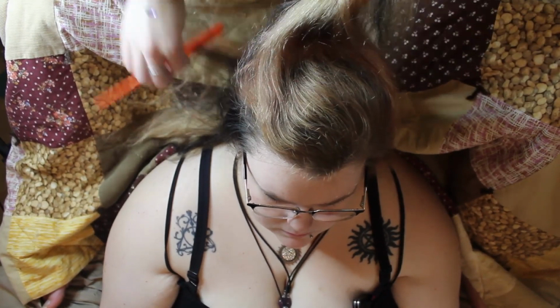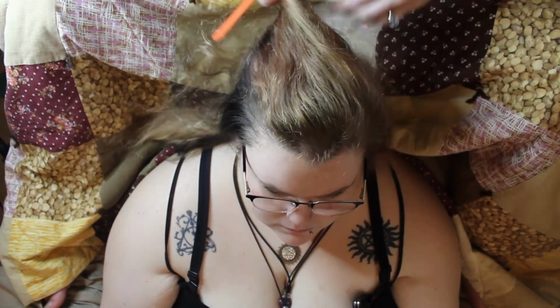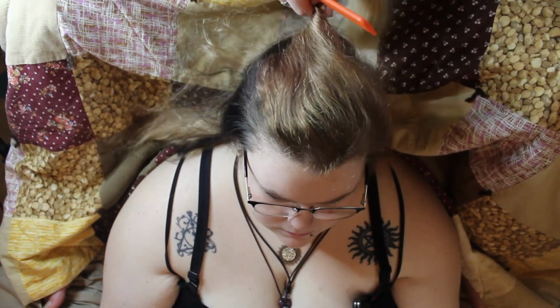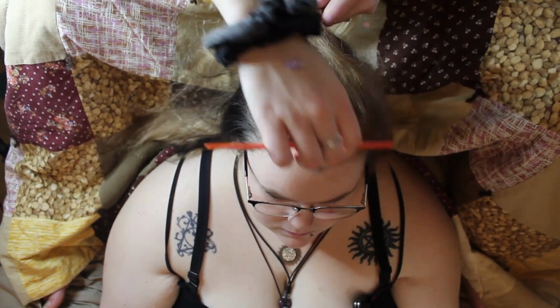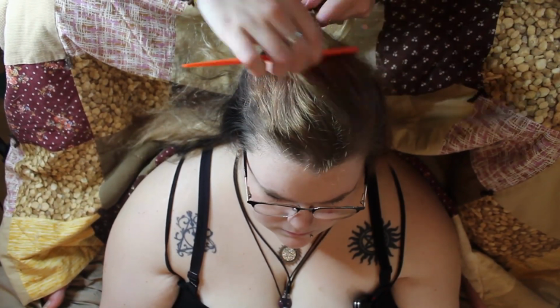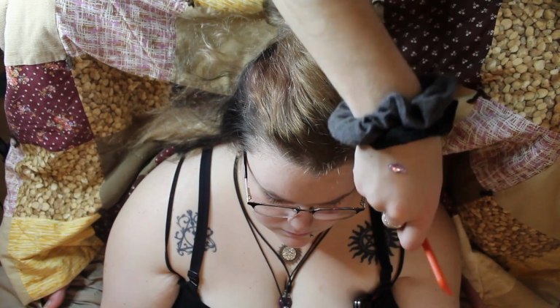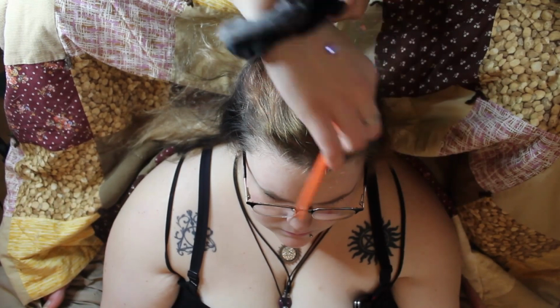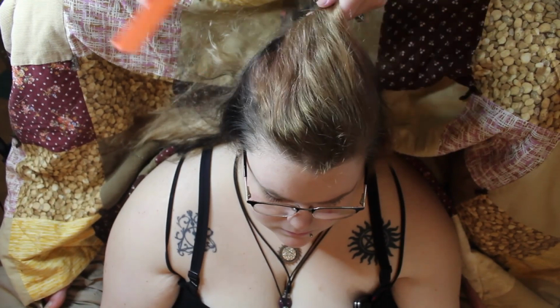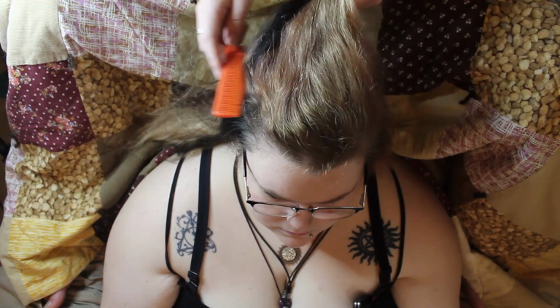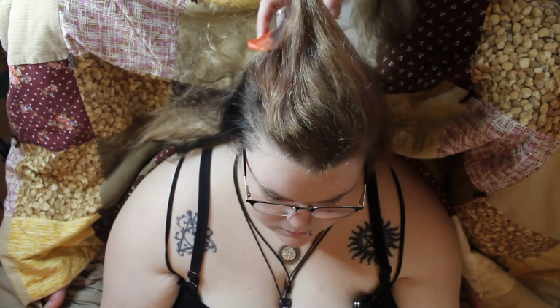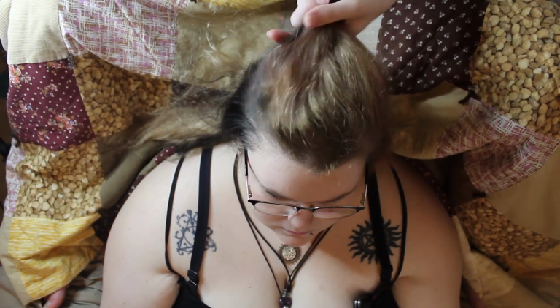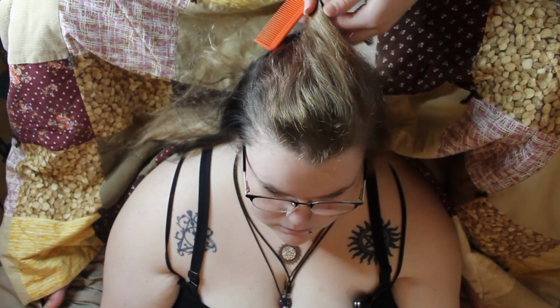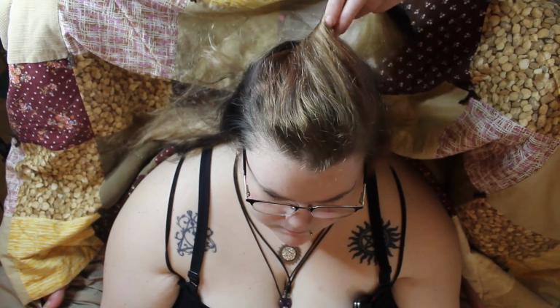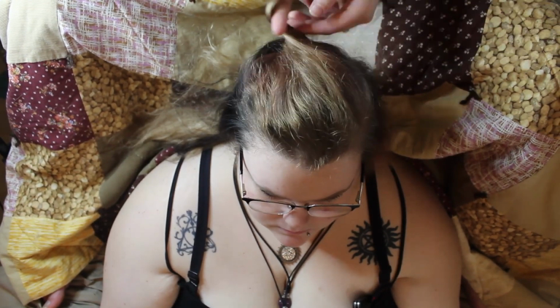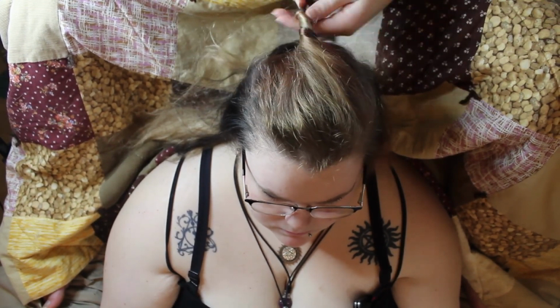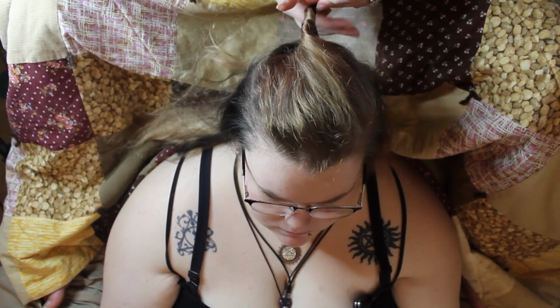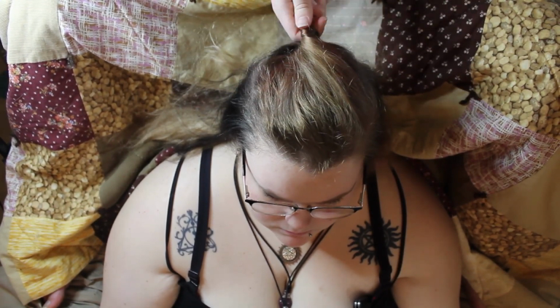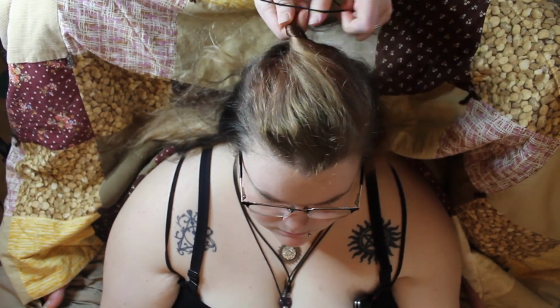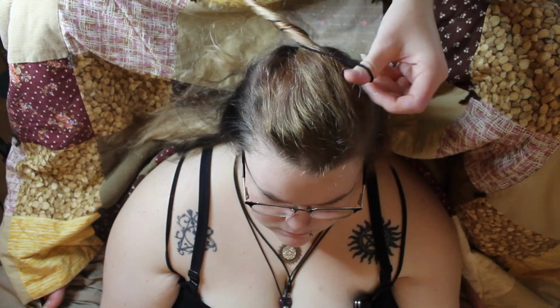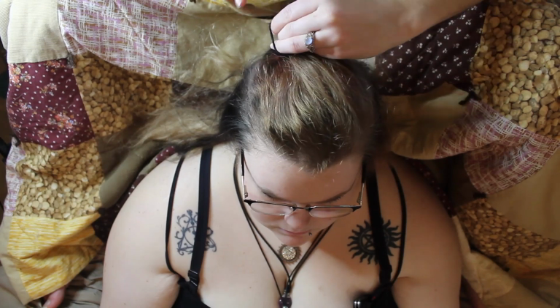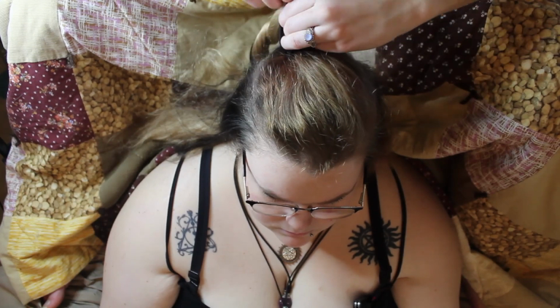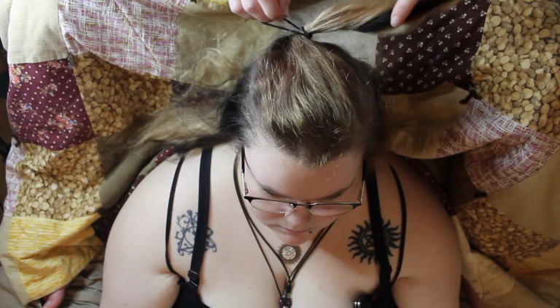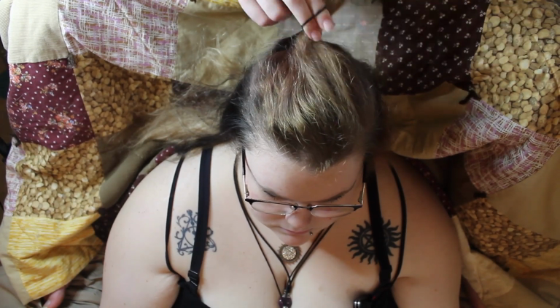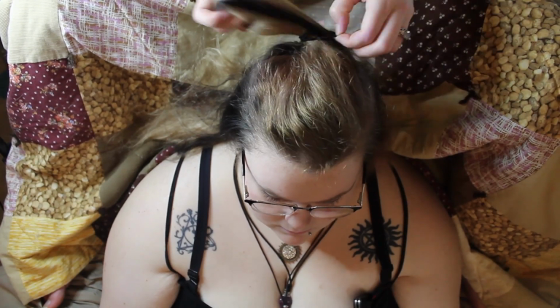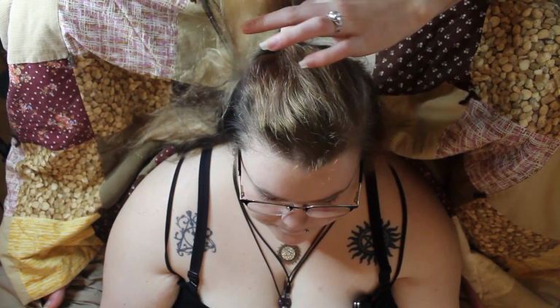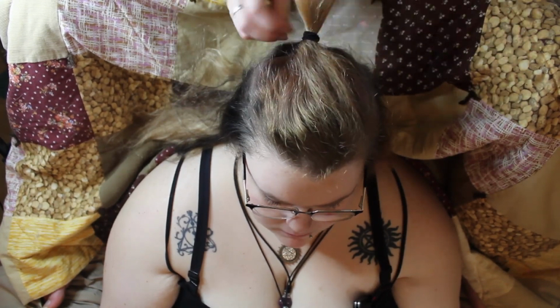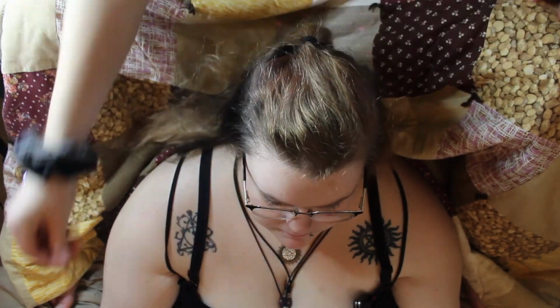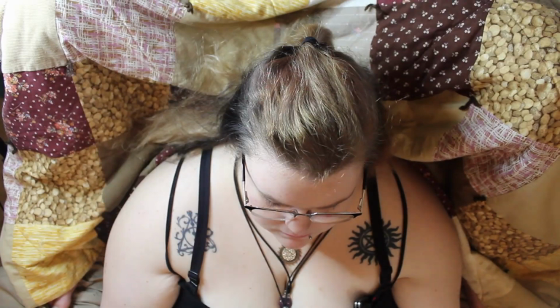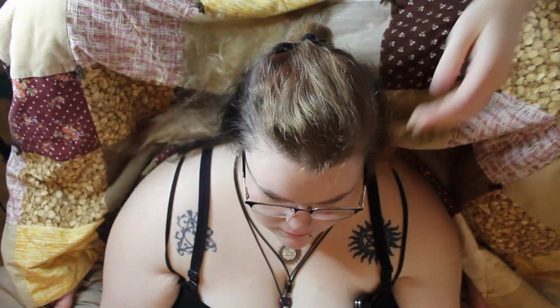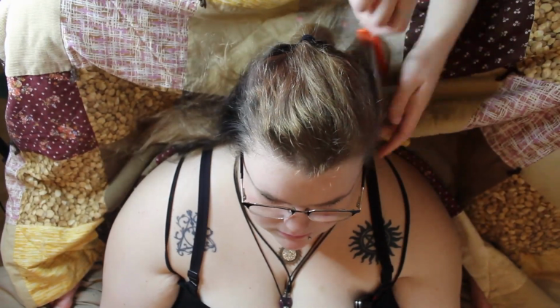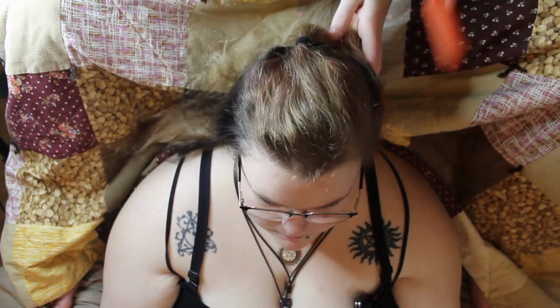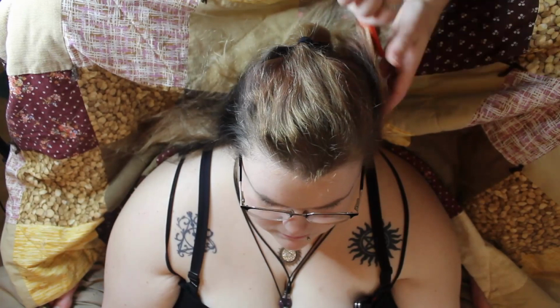Now using some extra hair ties we're just going to bundle up the hair in their proper spots. This helps keep the sections apart when we're braiding, so we're not accidentally bringing one of the other sections into the braid that we're working on.